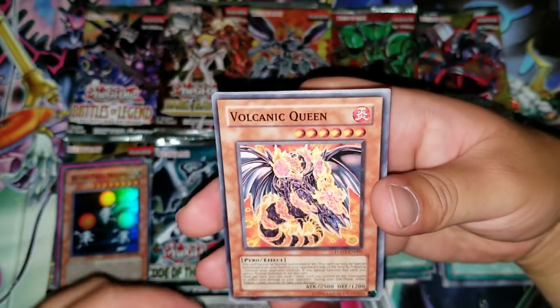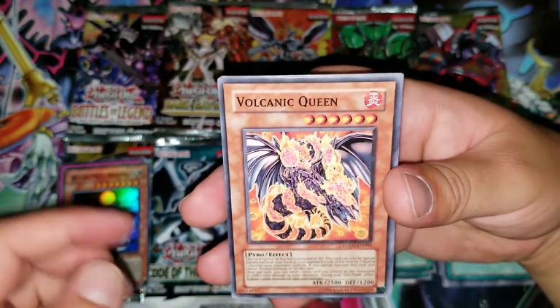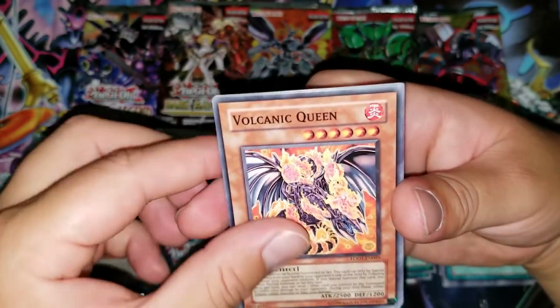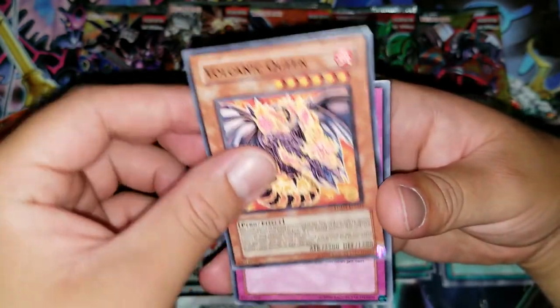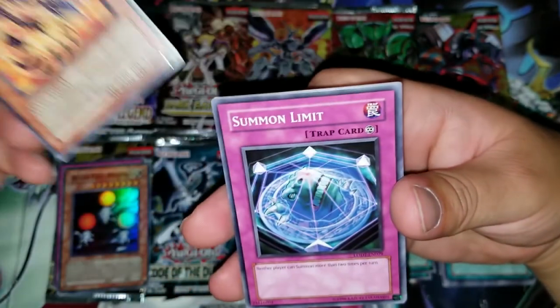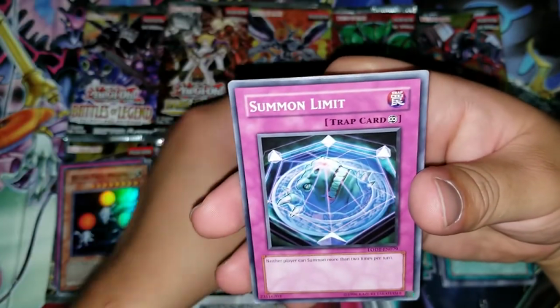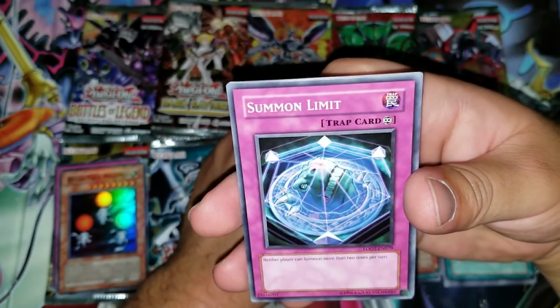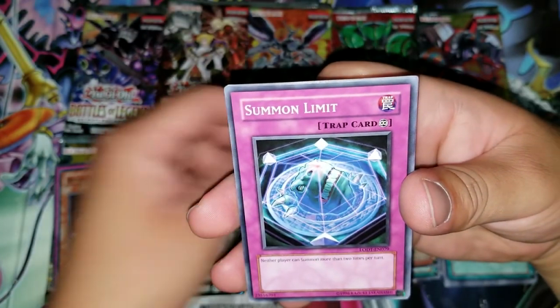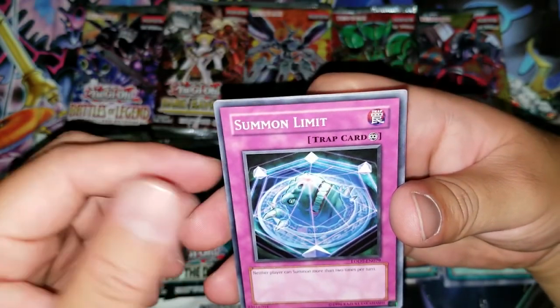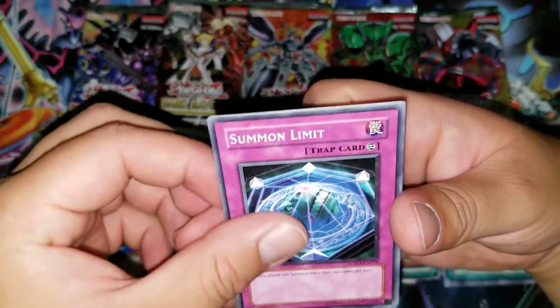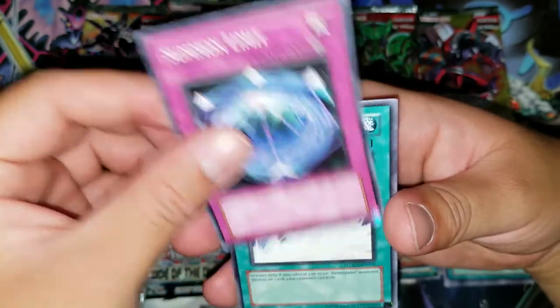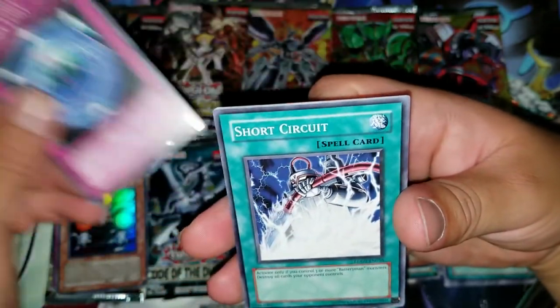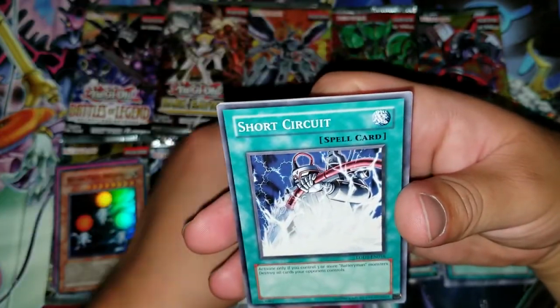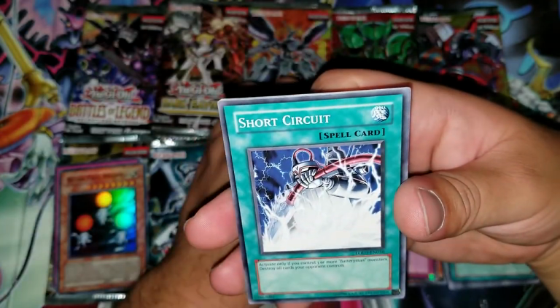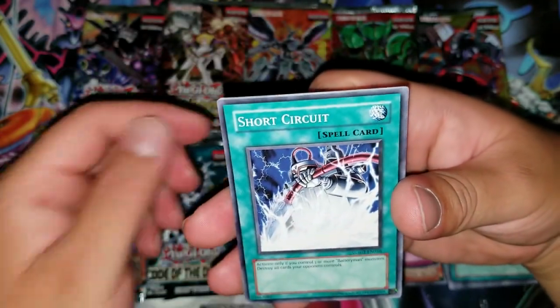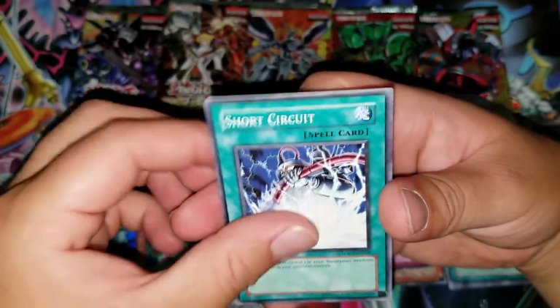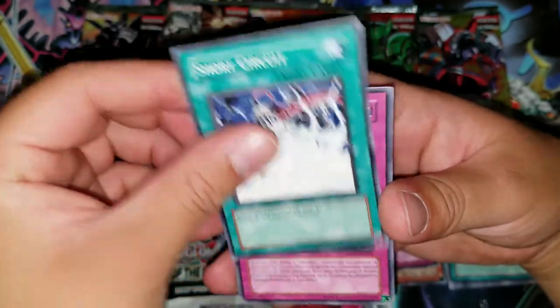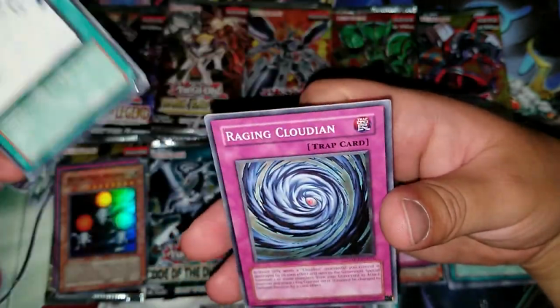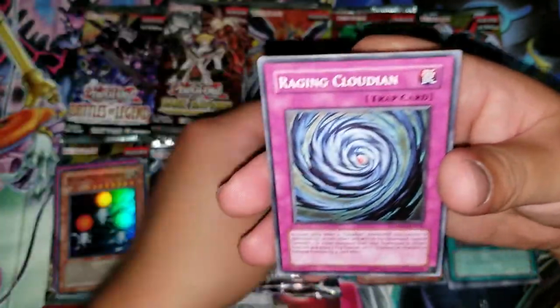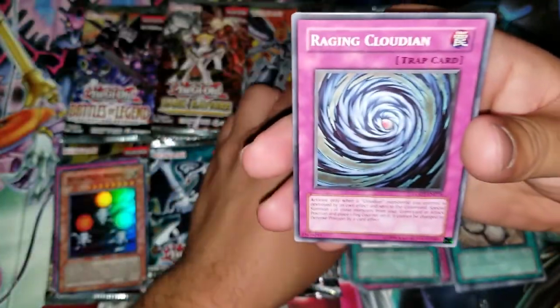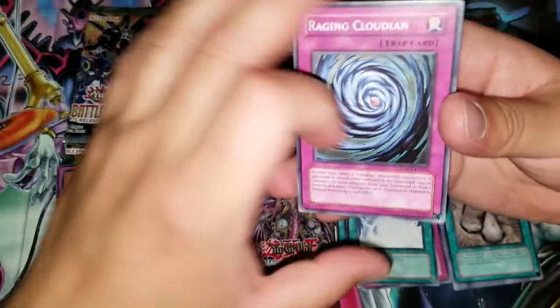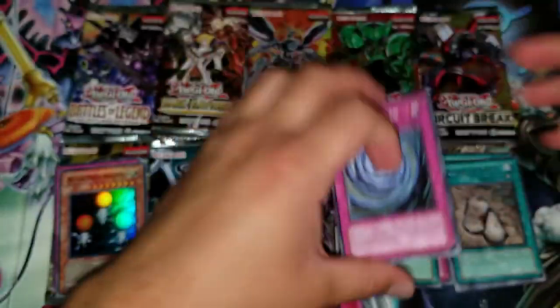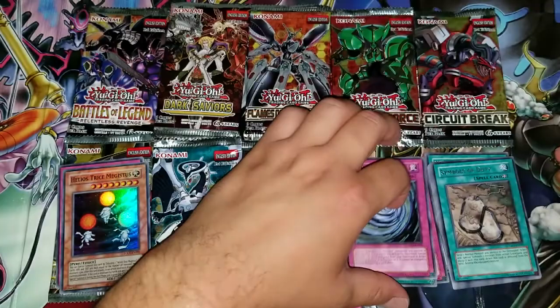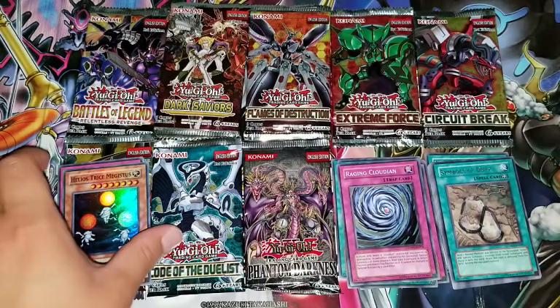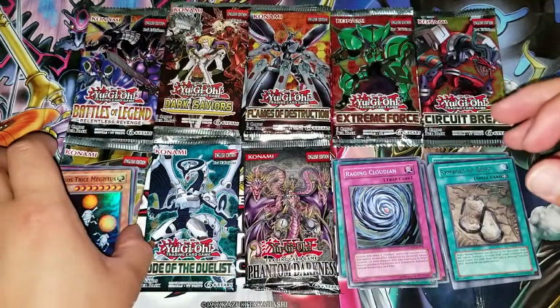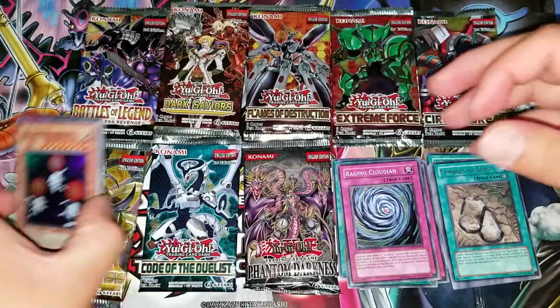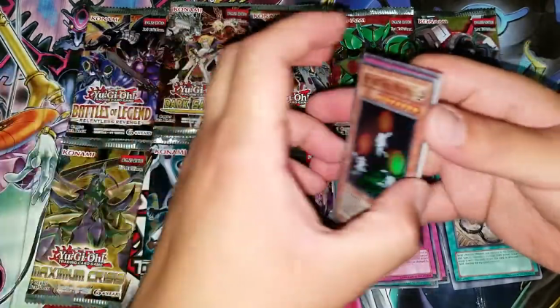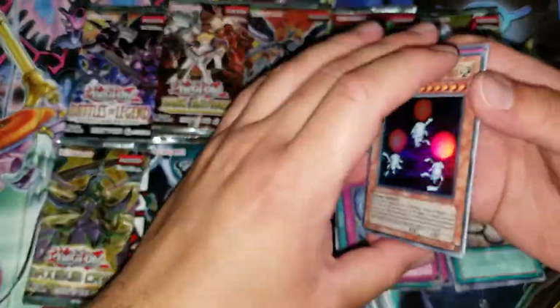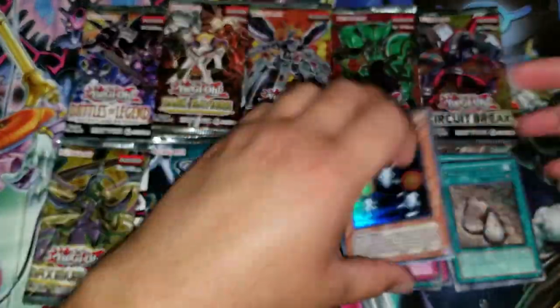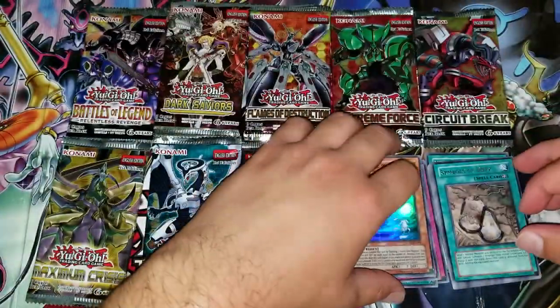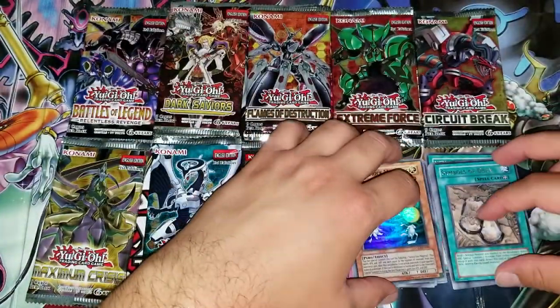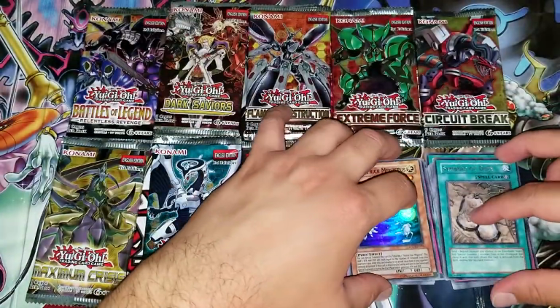Volcanic Queen, Volcanic Queen Summon Limit, Short Circuit, and that's where we started. So we got a Super right here.